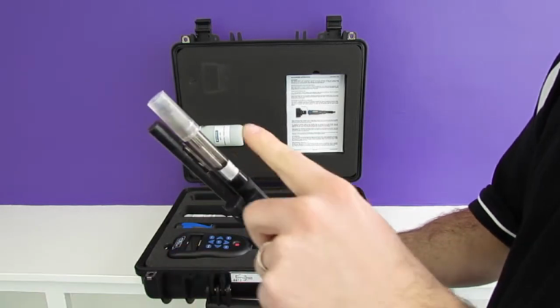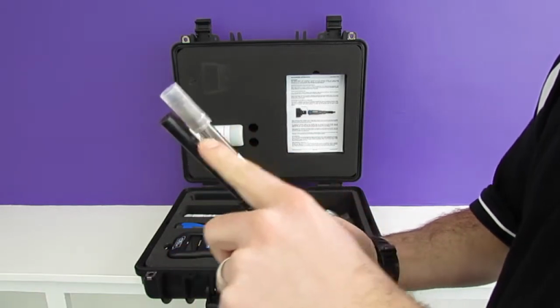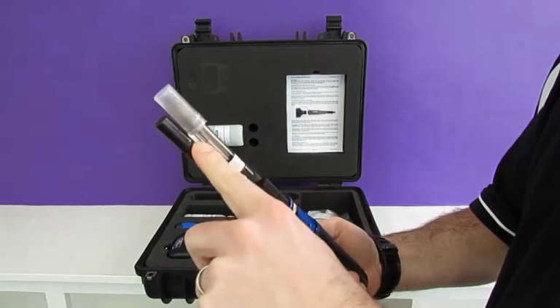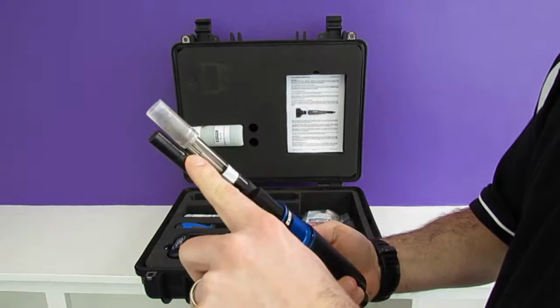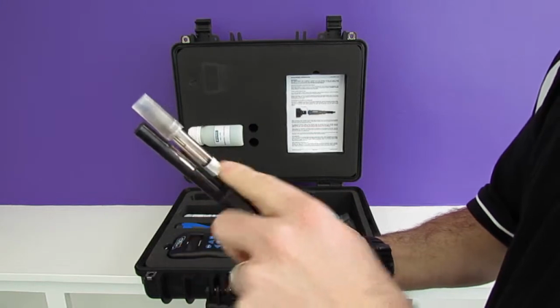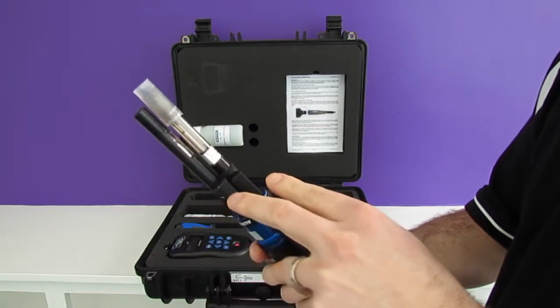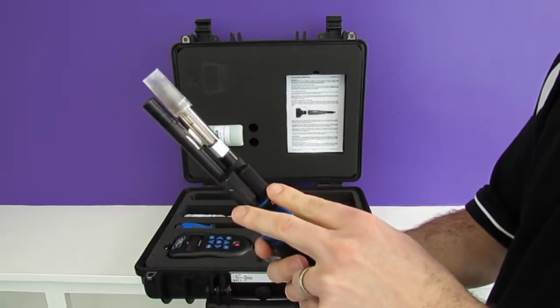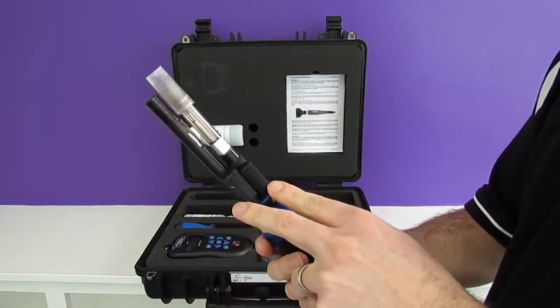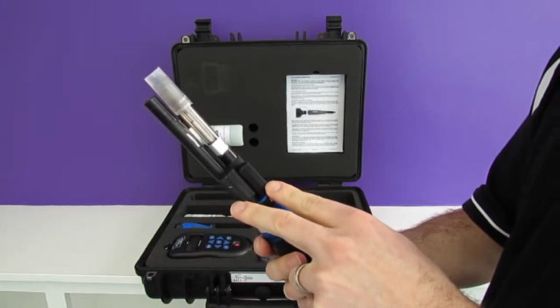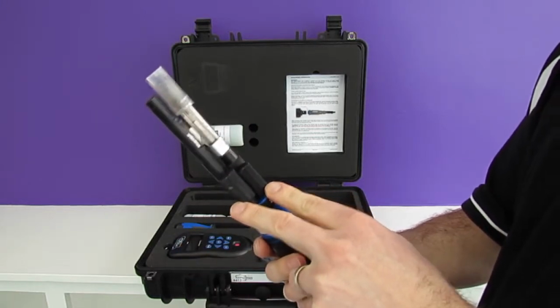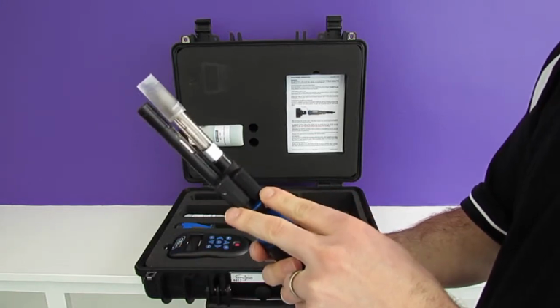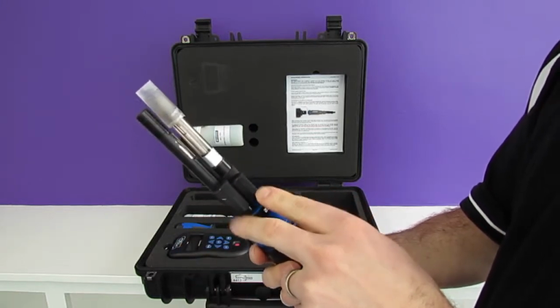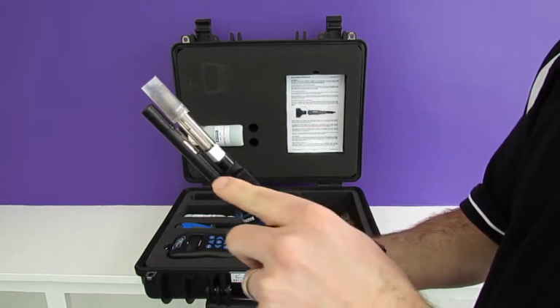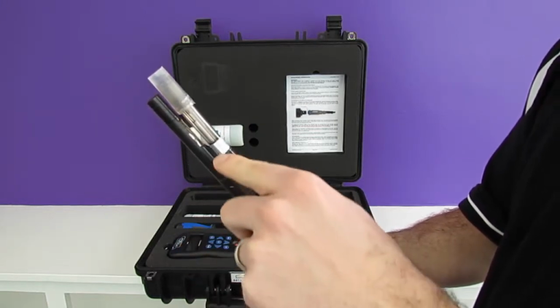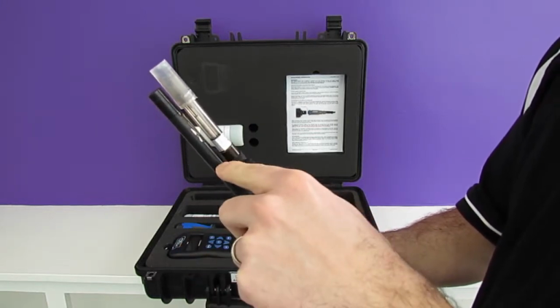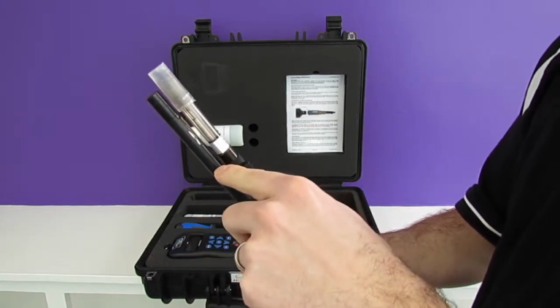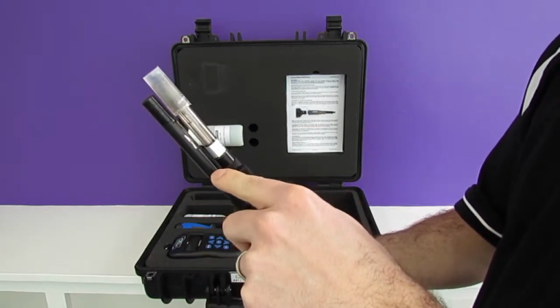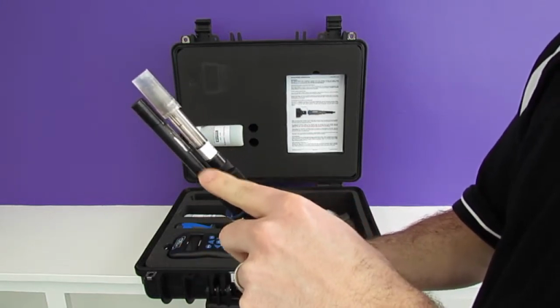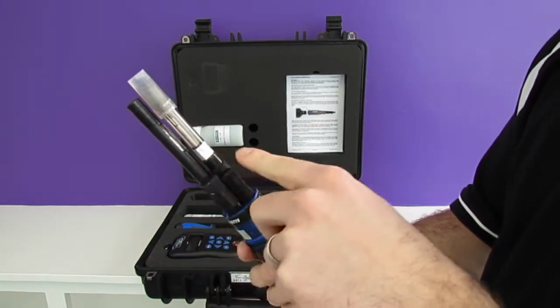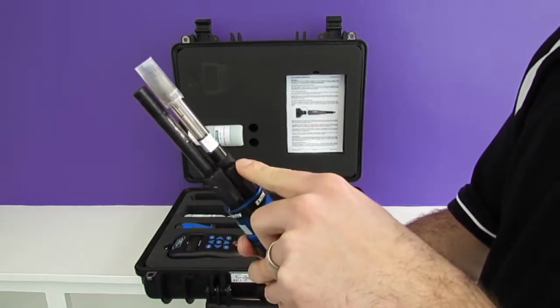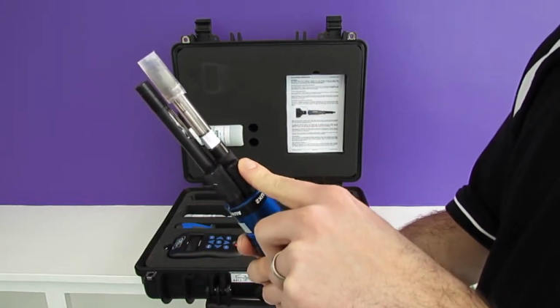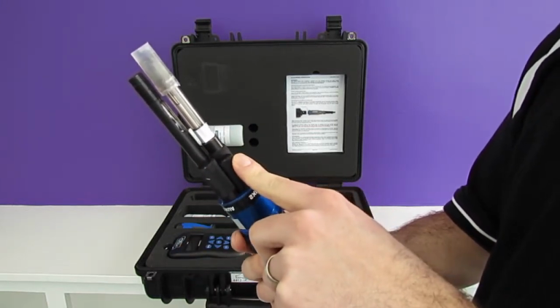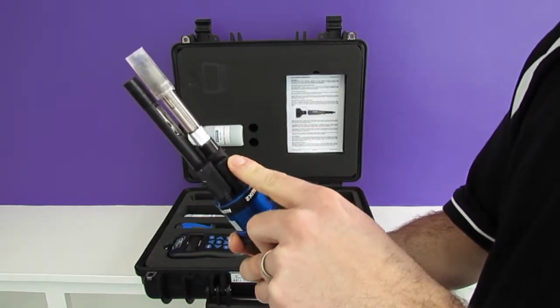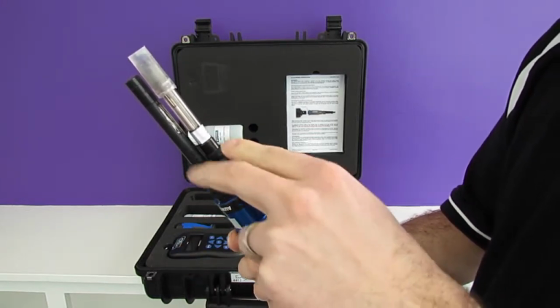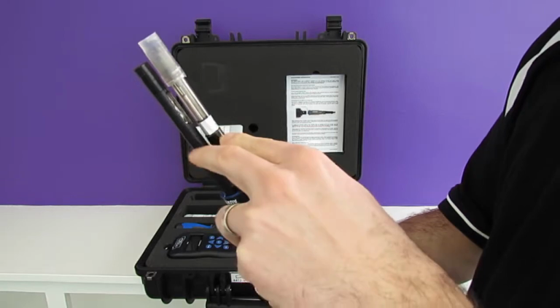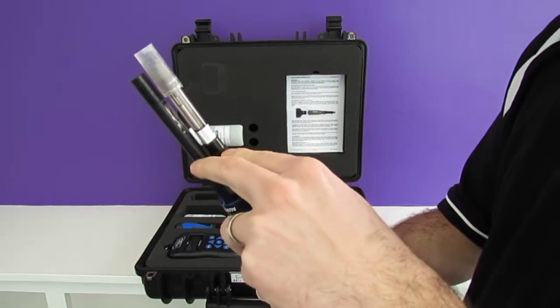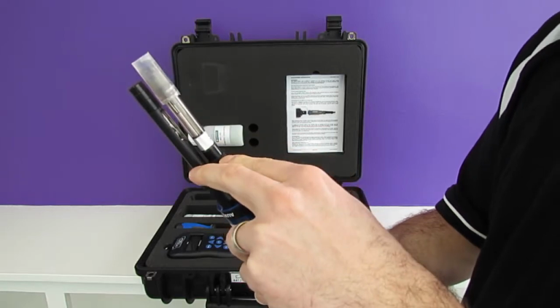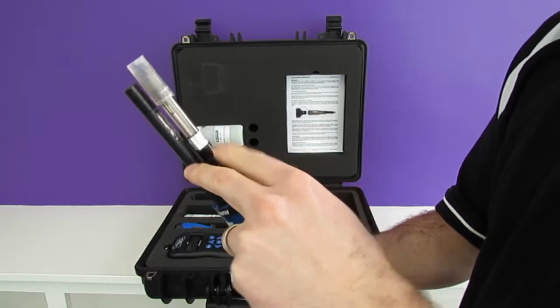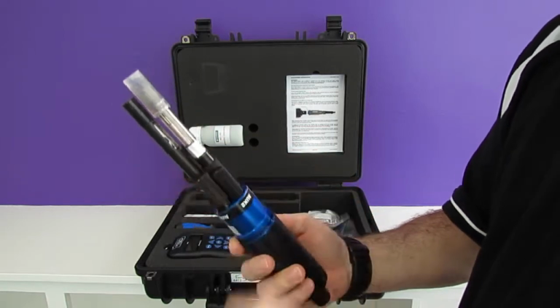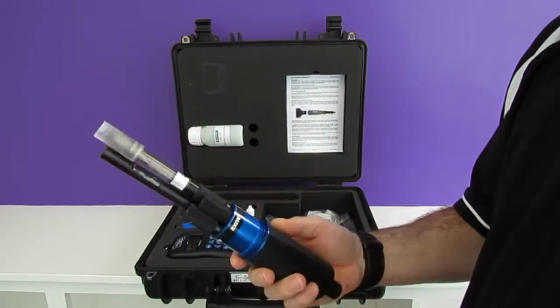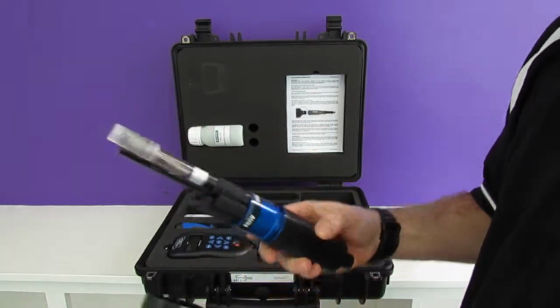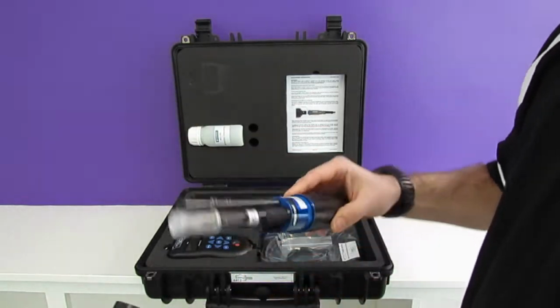We have temperature in here as well, and we also have our two auxiliary ports to allow you to add one optical, one ISE, or two ISE sensors to this probe.